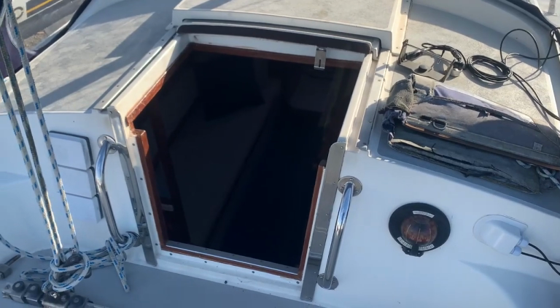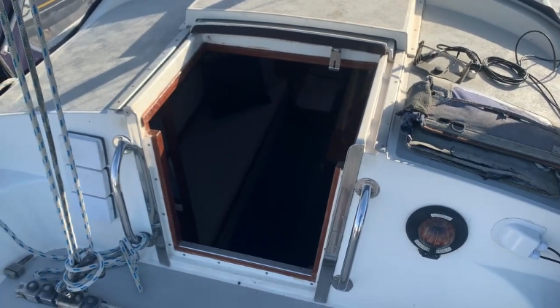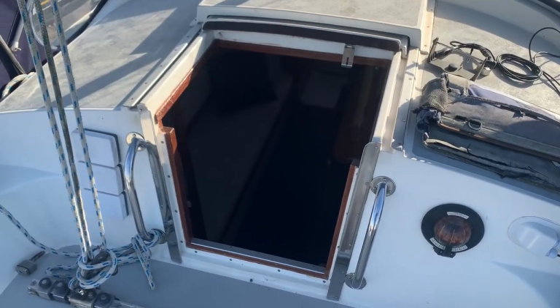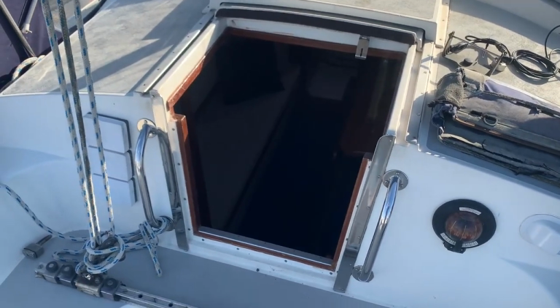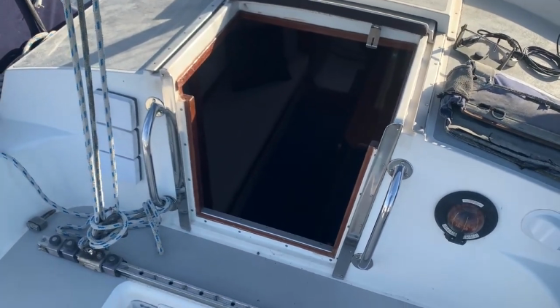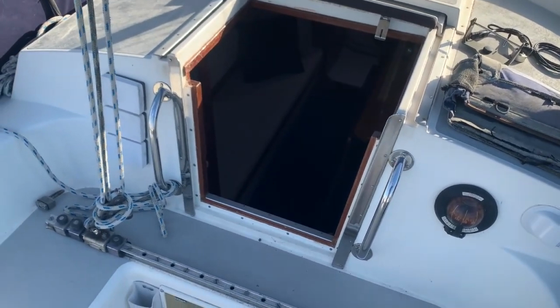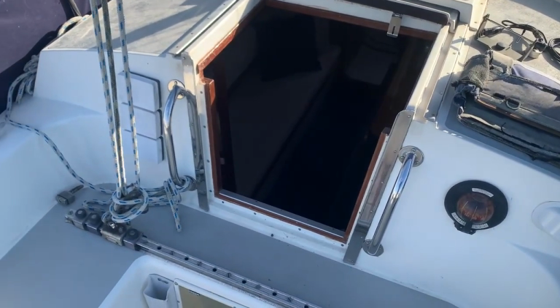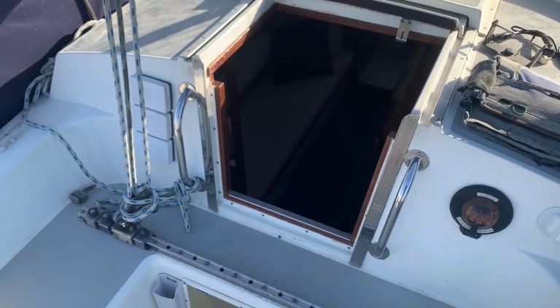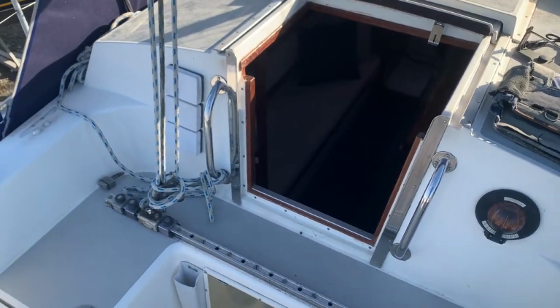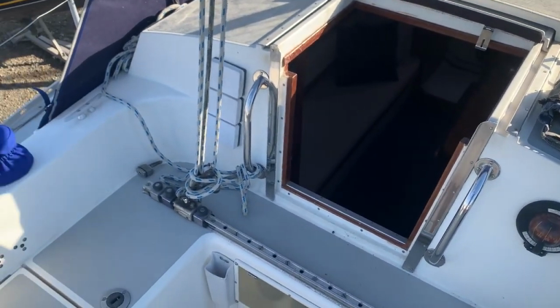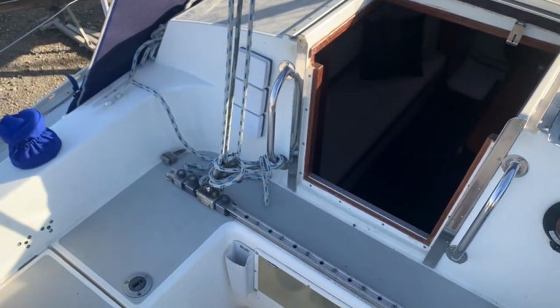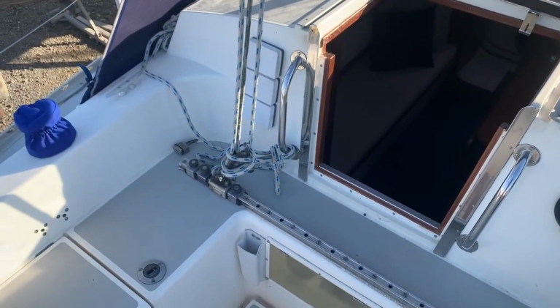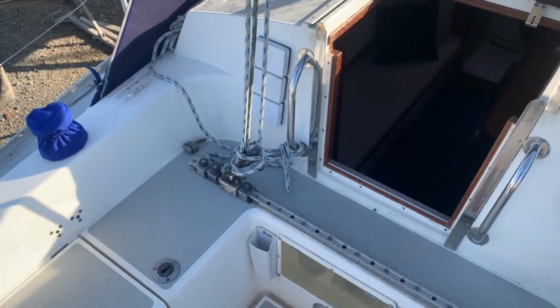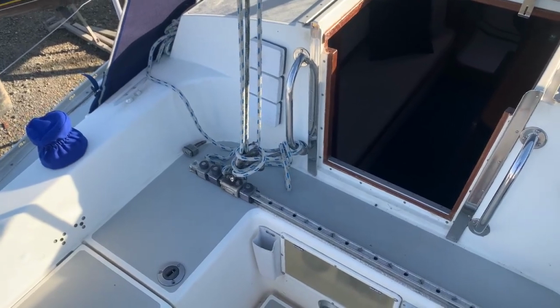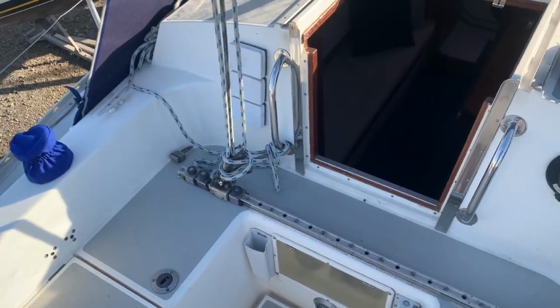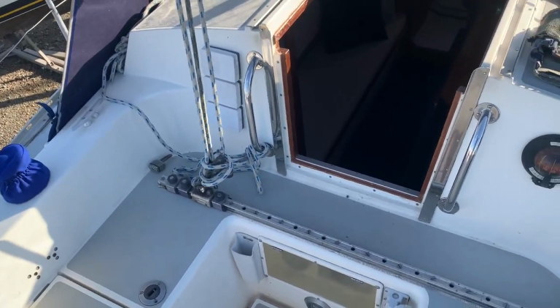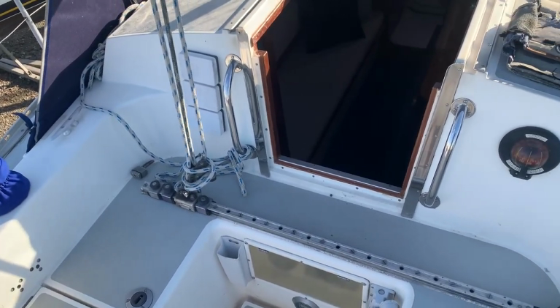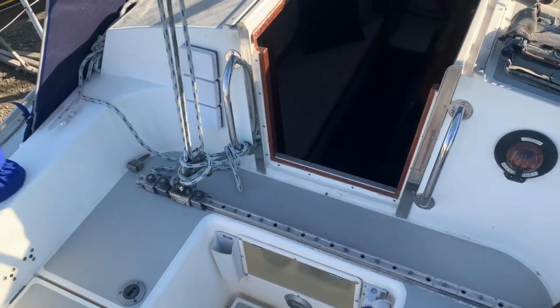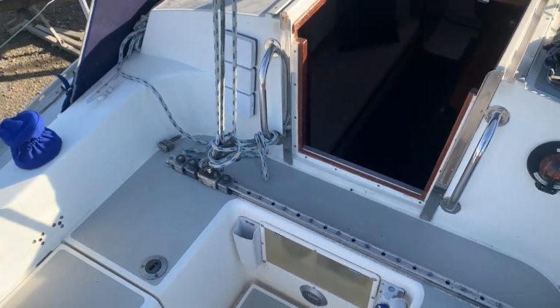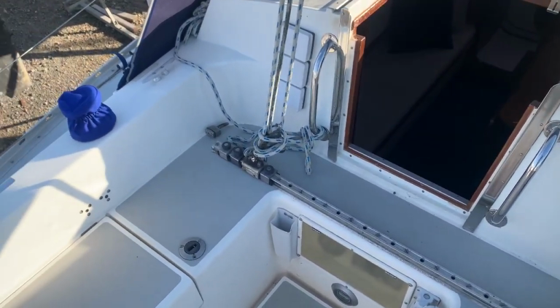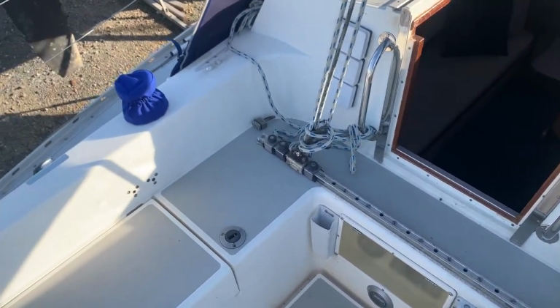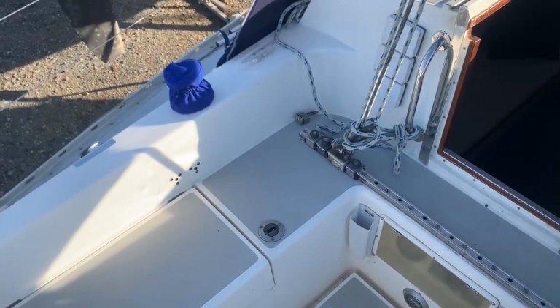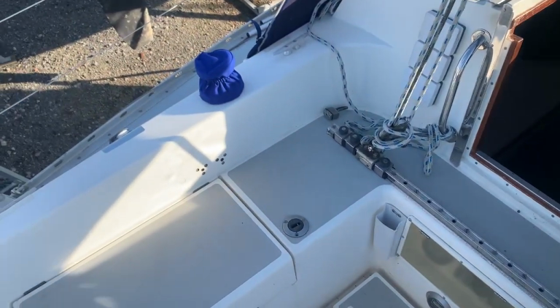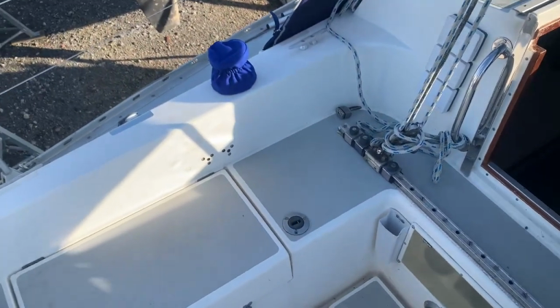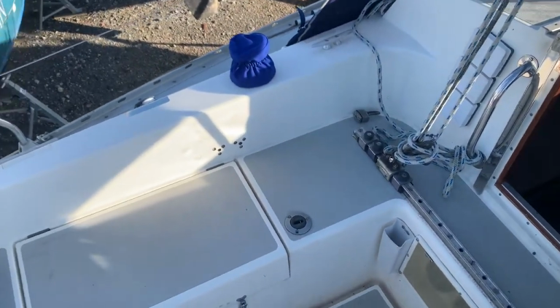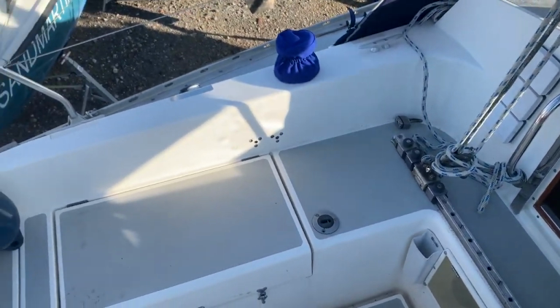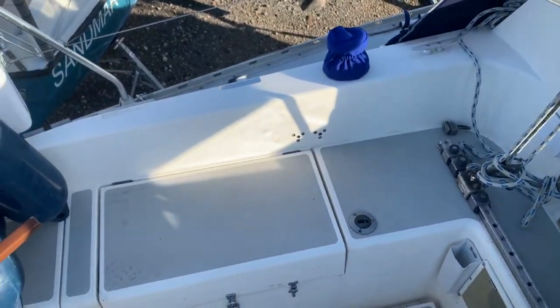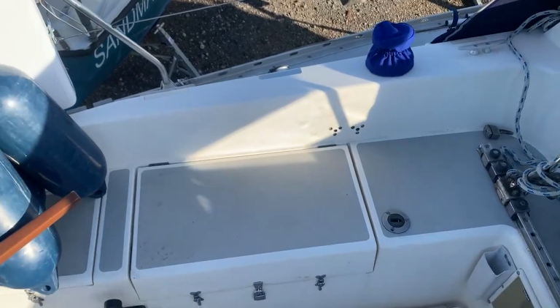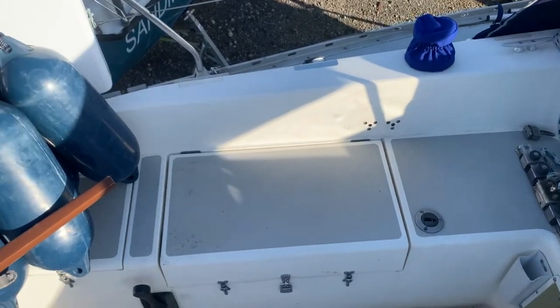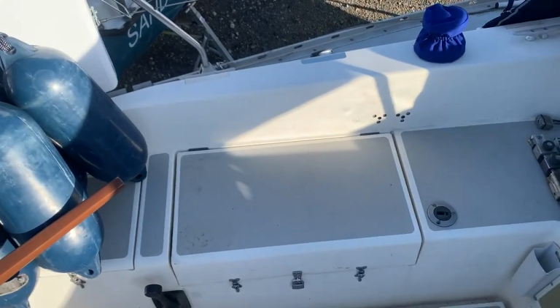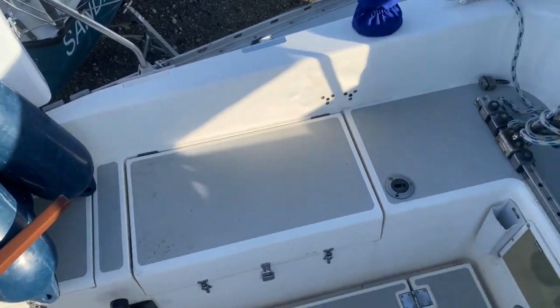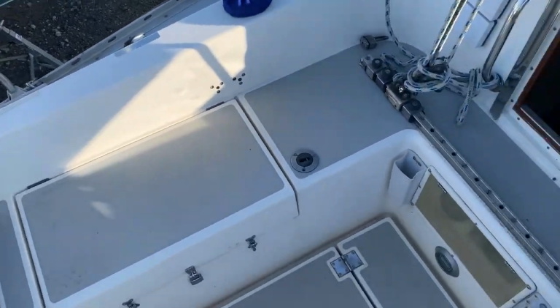Hello, this is Jane from Berkshire Essex on board the Moody 29 with a deck video, just to complement the photographs, just to show you the cockpit.